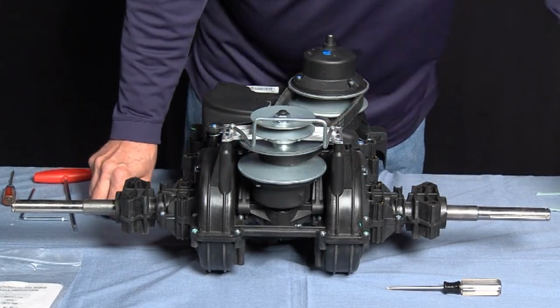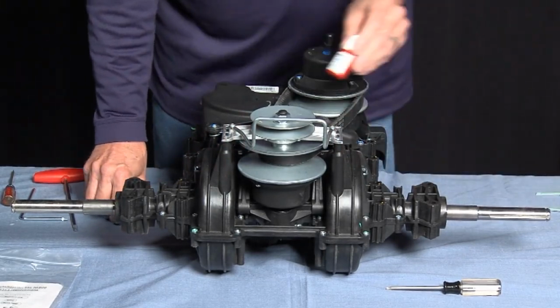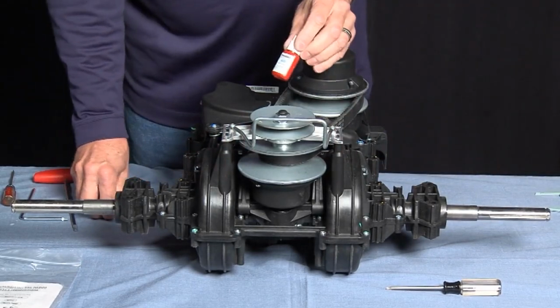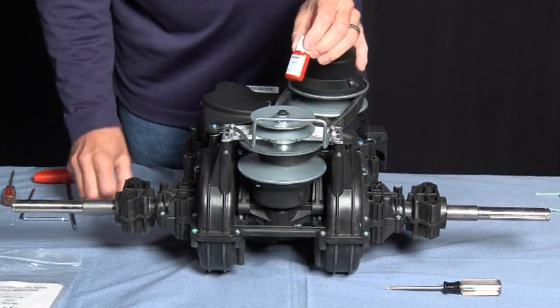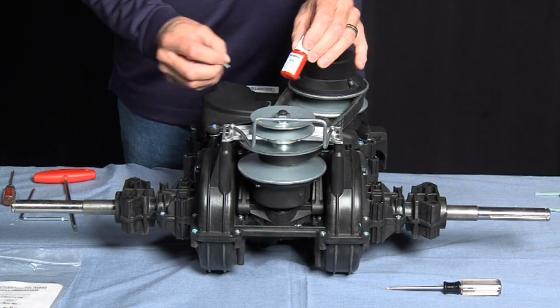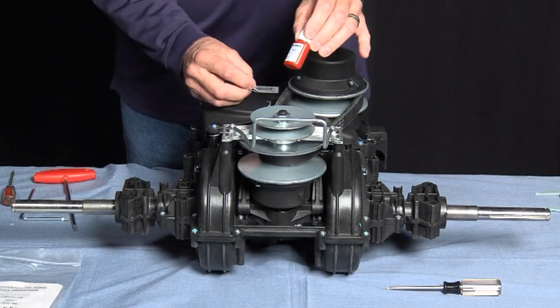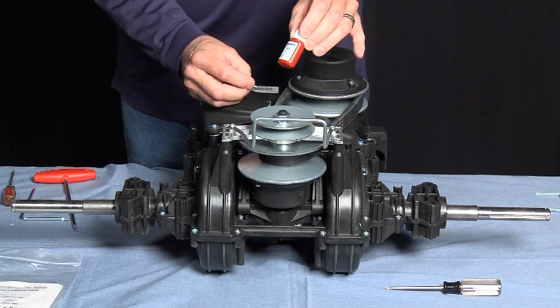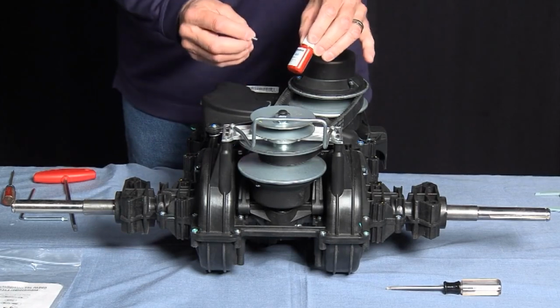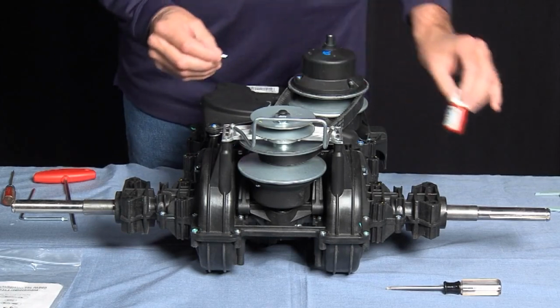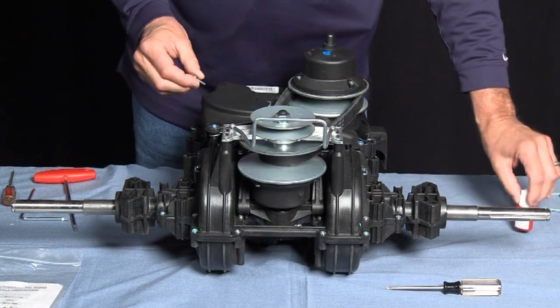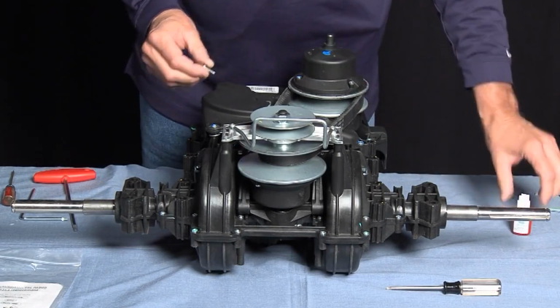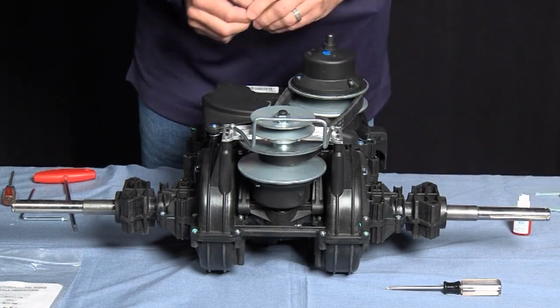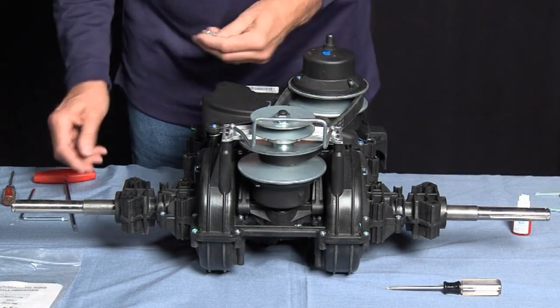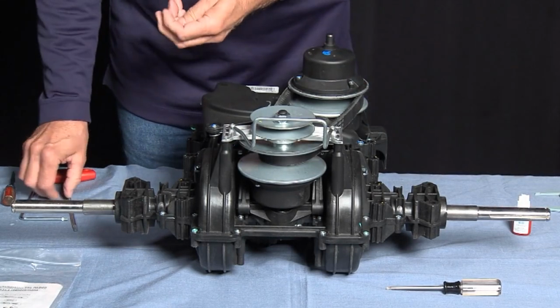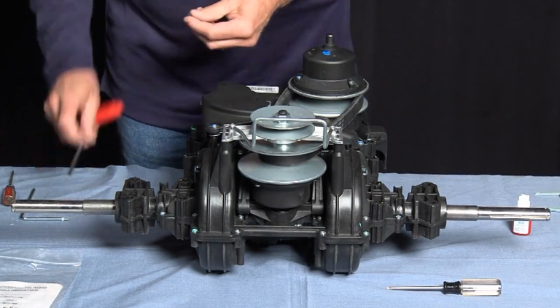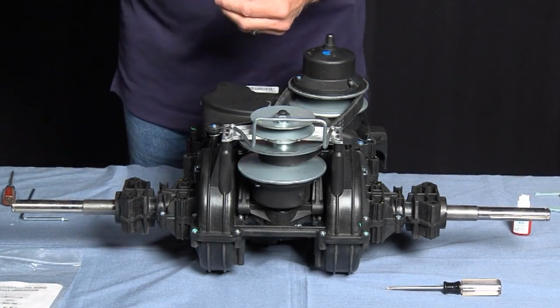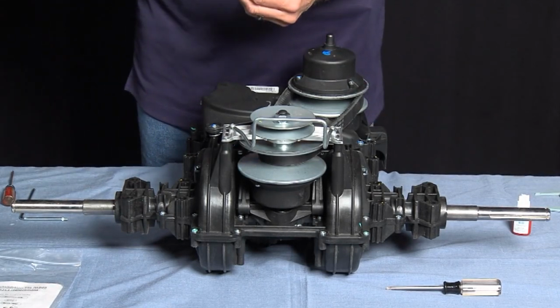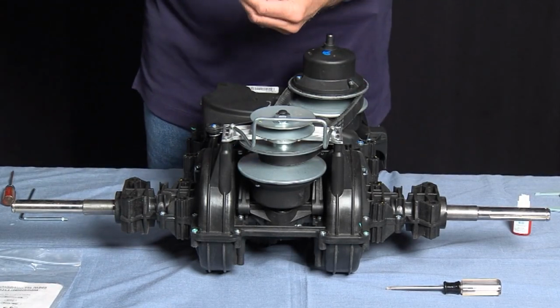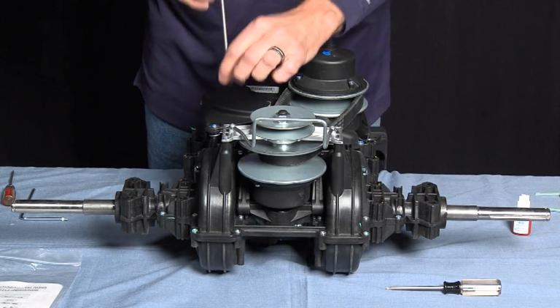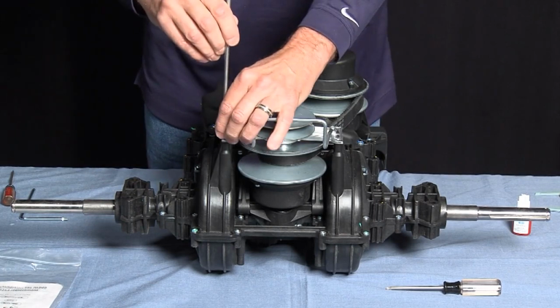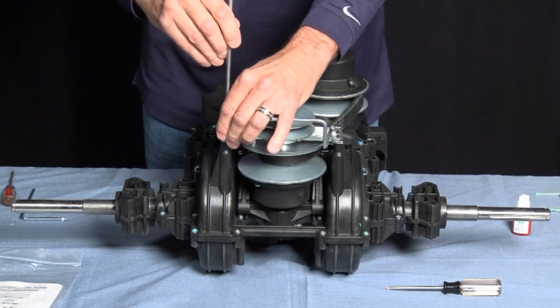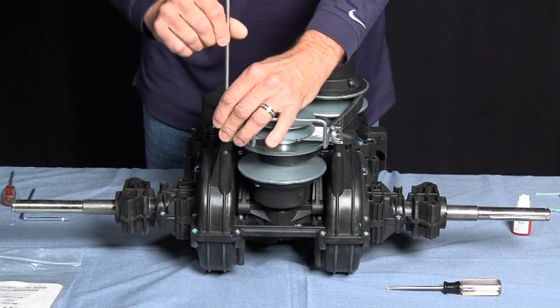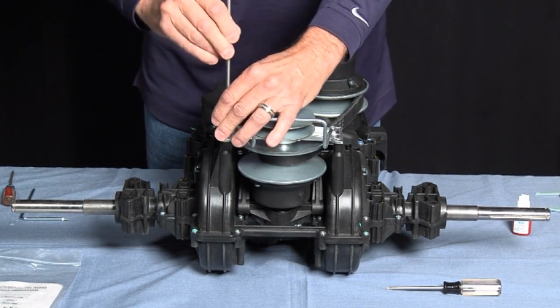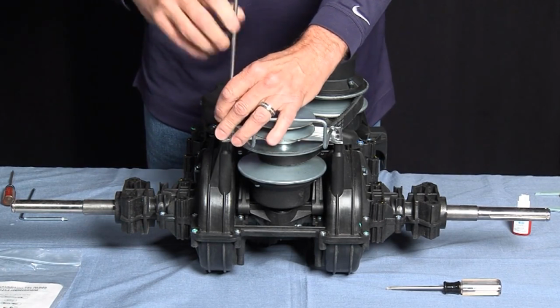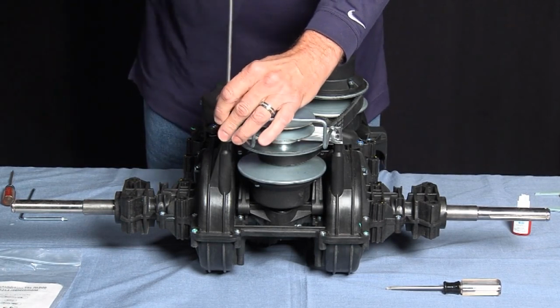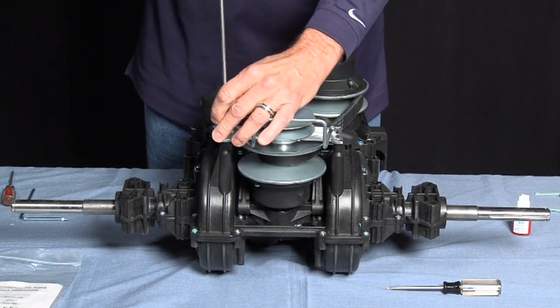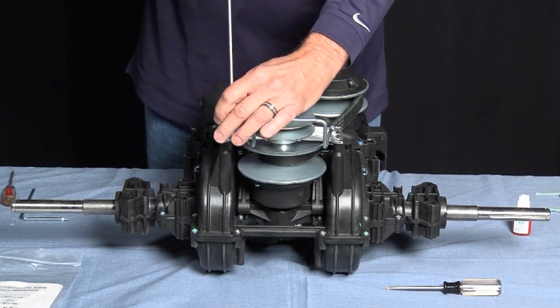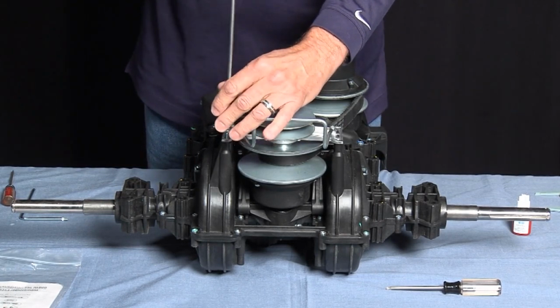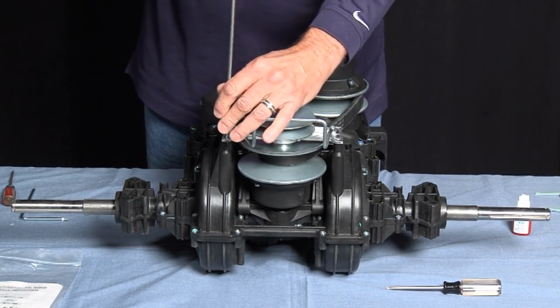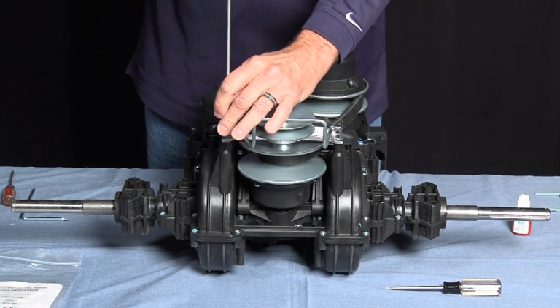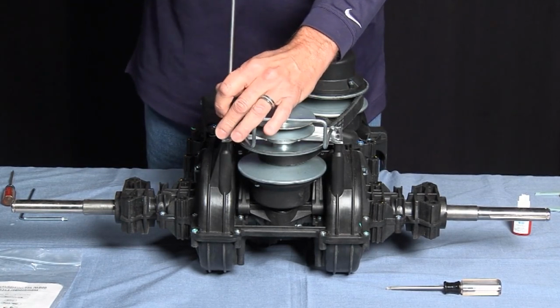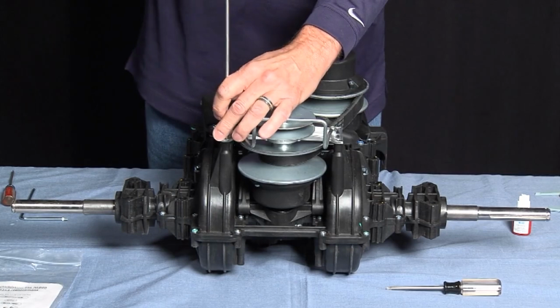When reassembling the screws, we want to use a blue Loctite — just a dab — and we're going to torque the screws at two and a half foot-pounds.